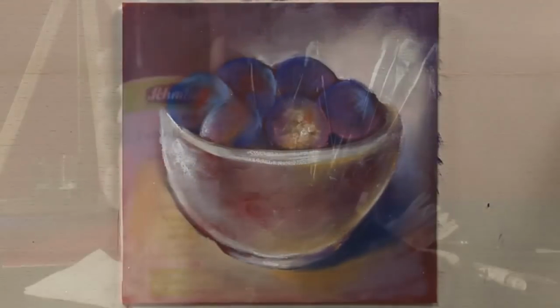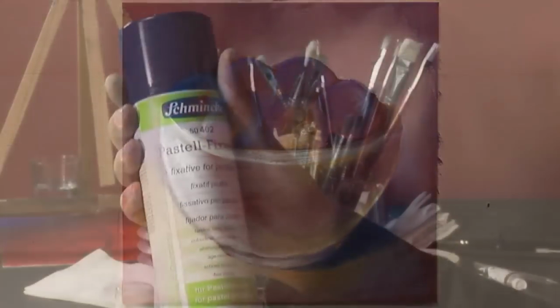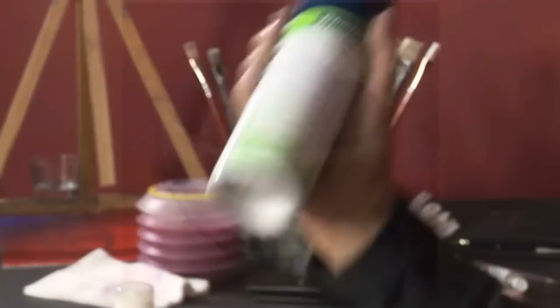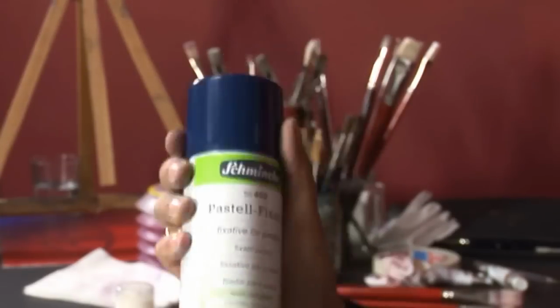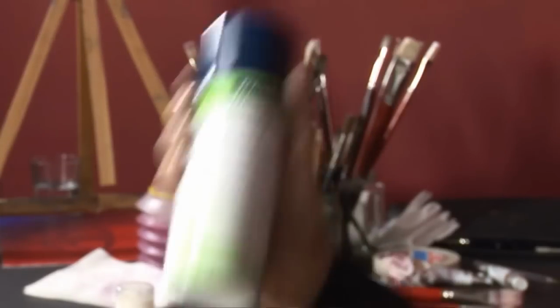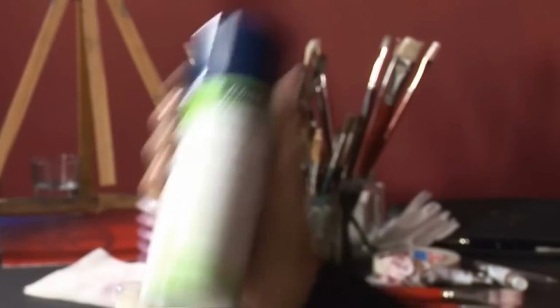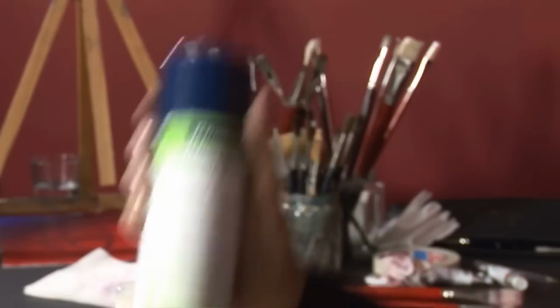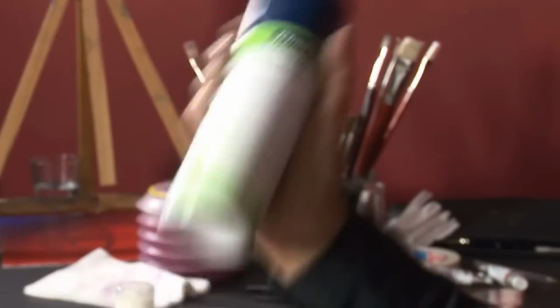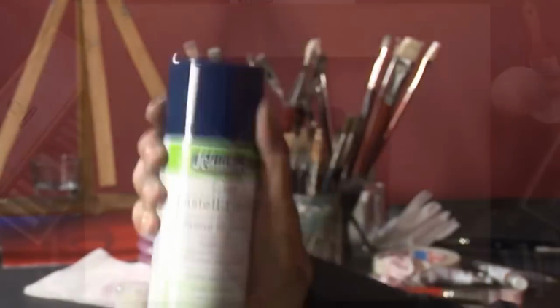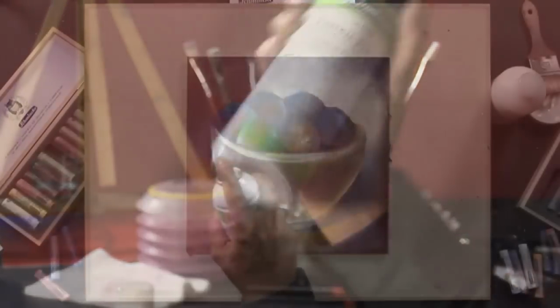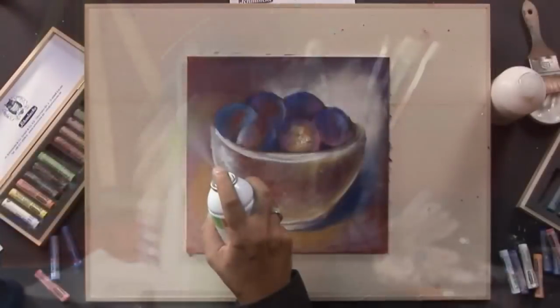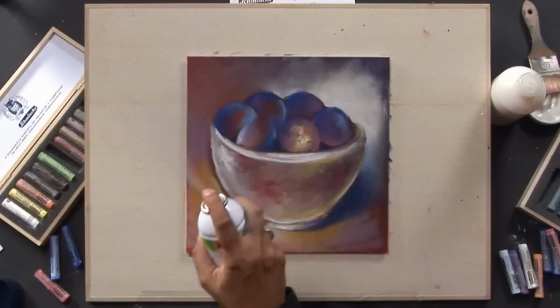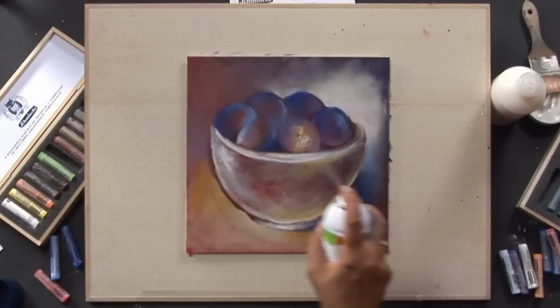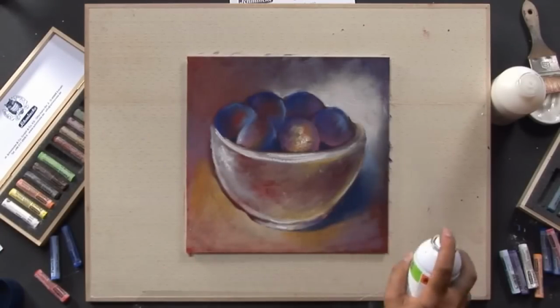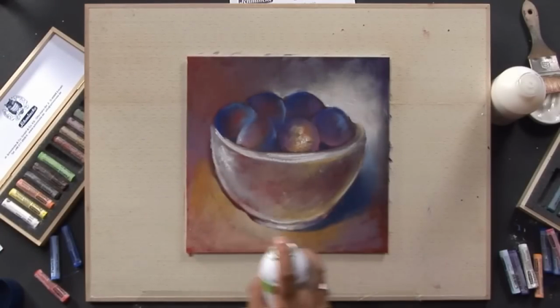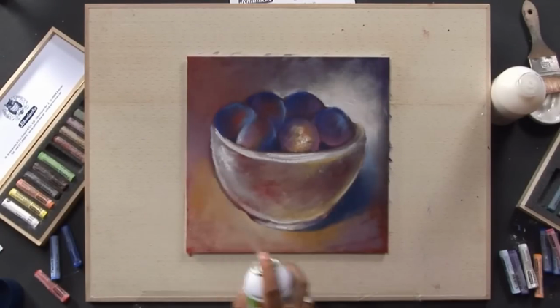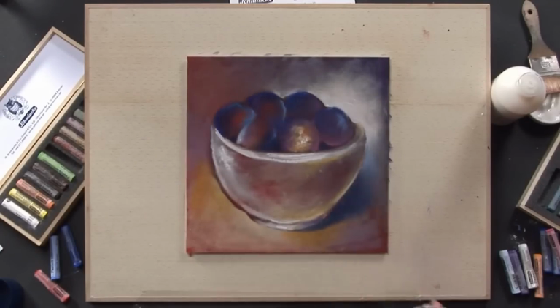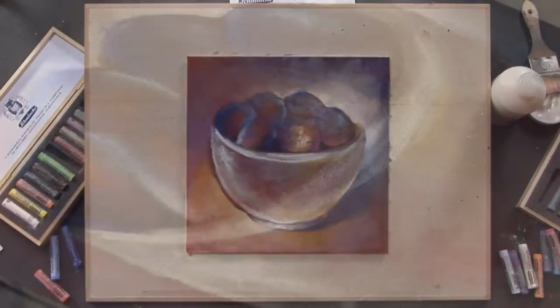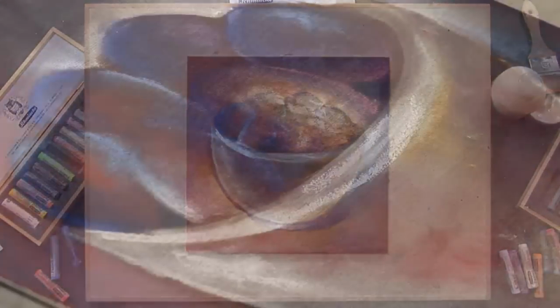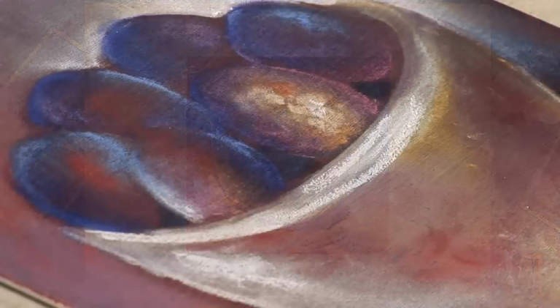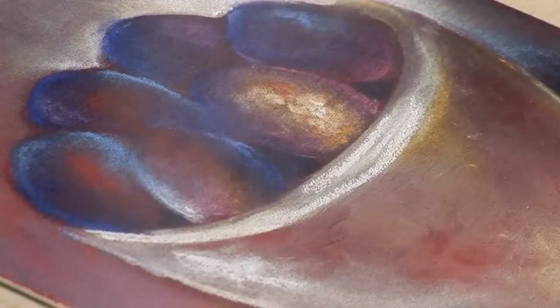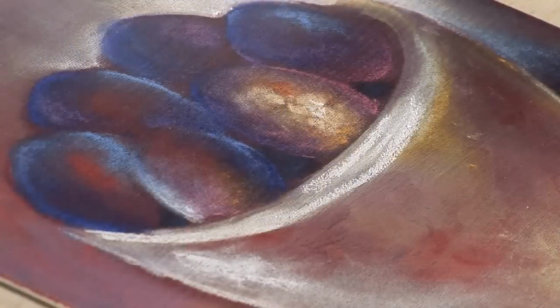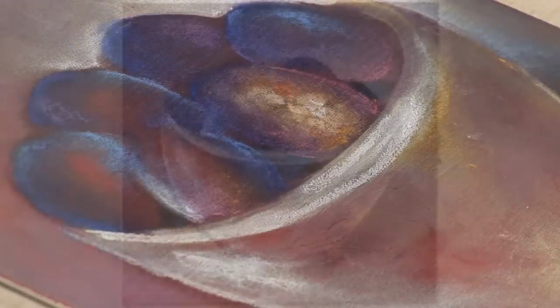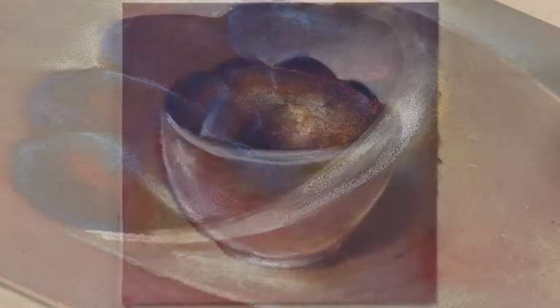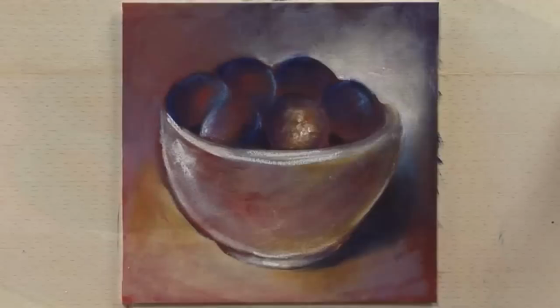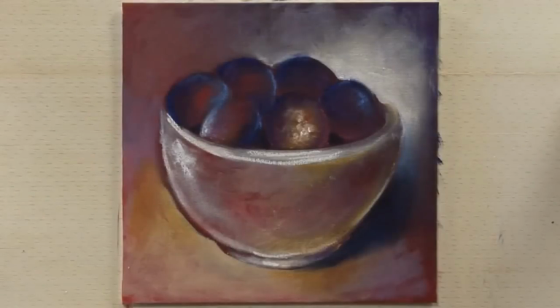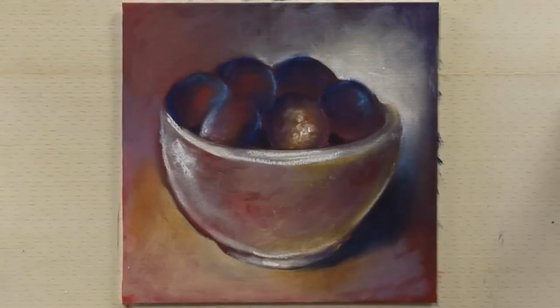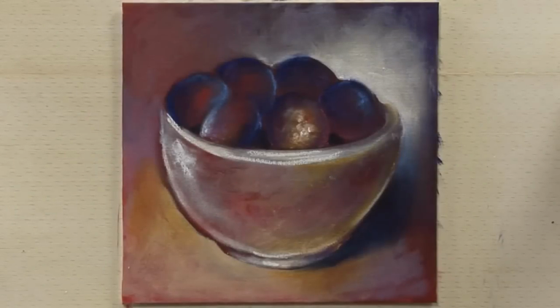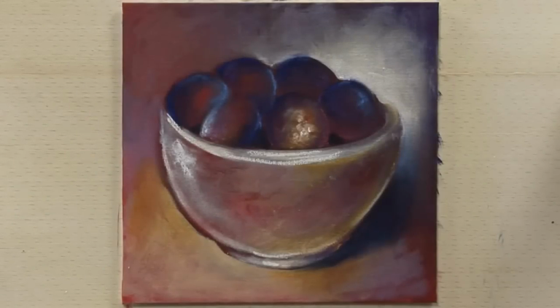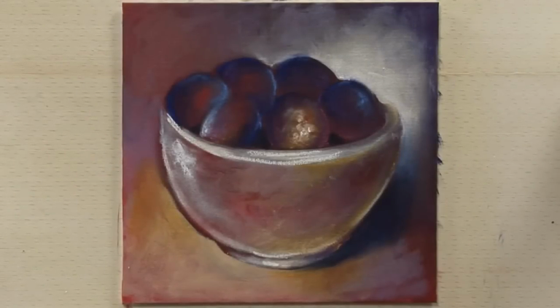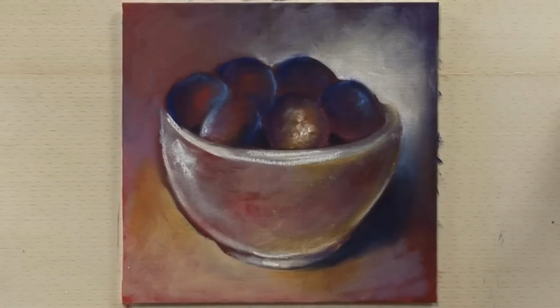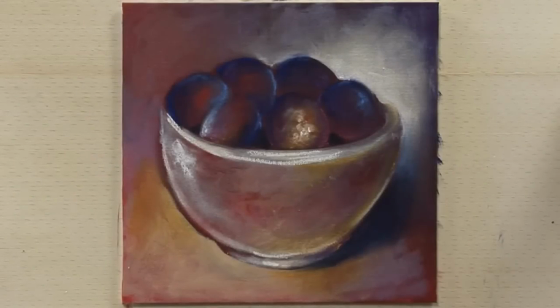Afterwards, the pastel painting should be protected with Schminke Aerospray fixative for pastels.